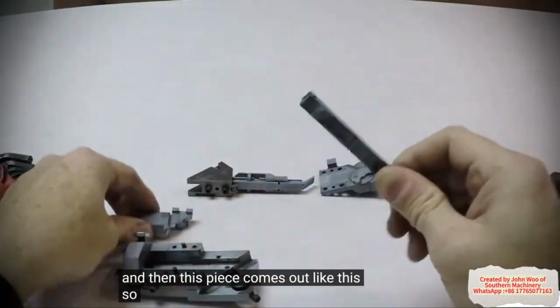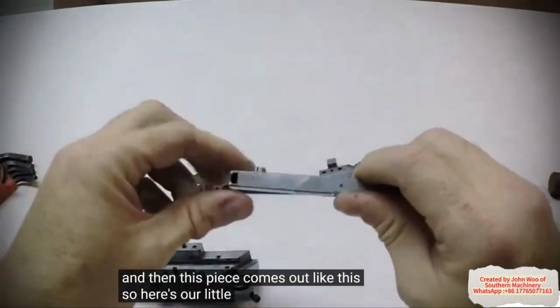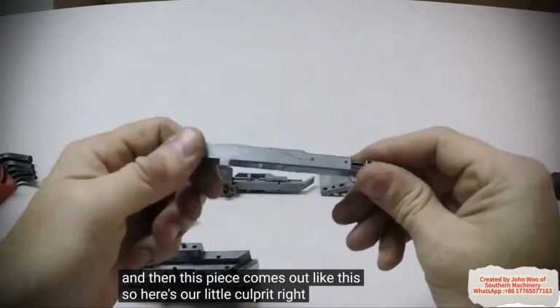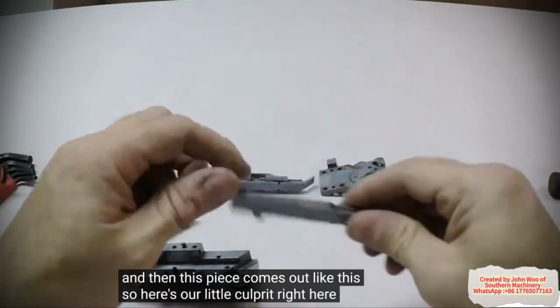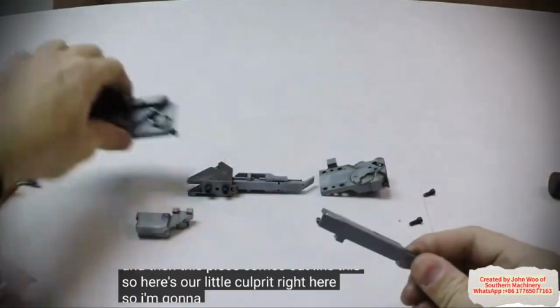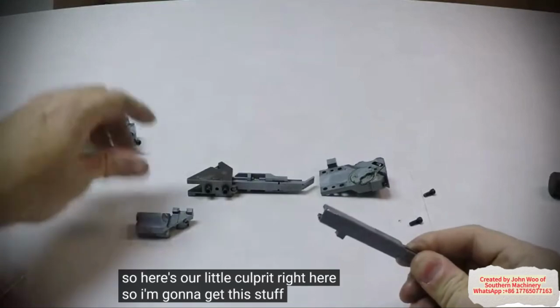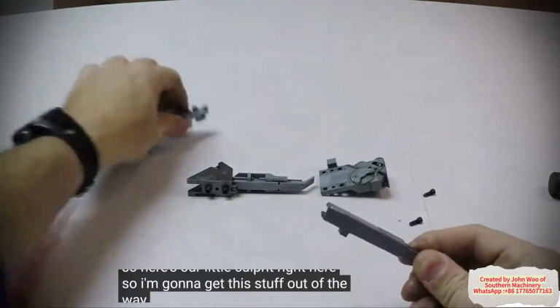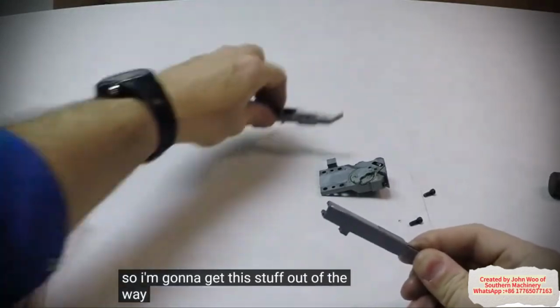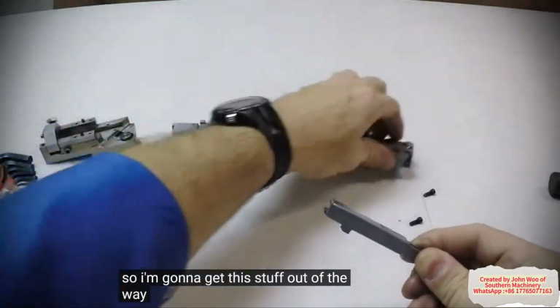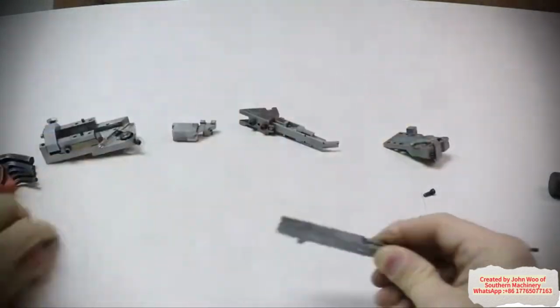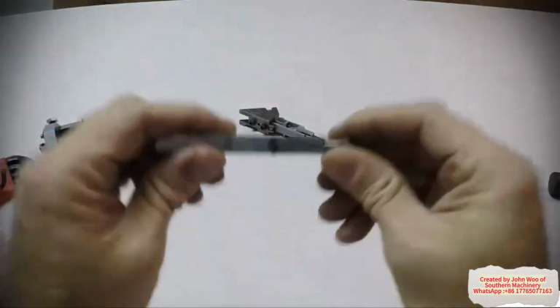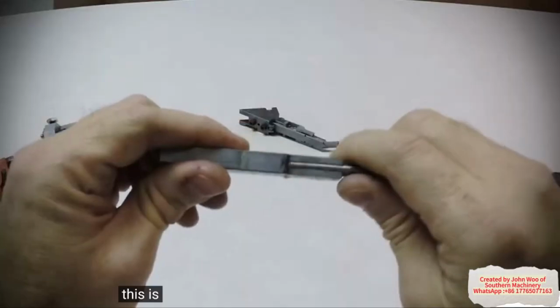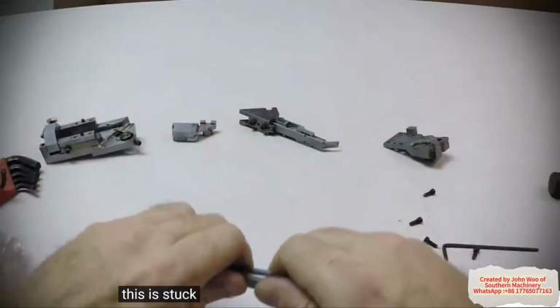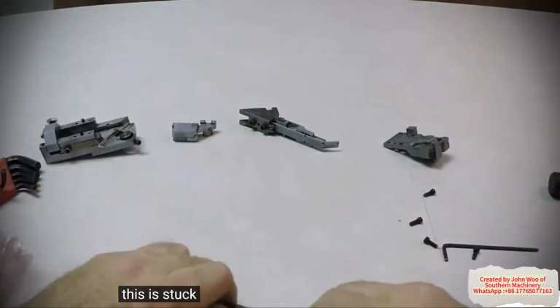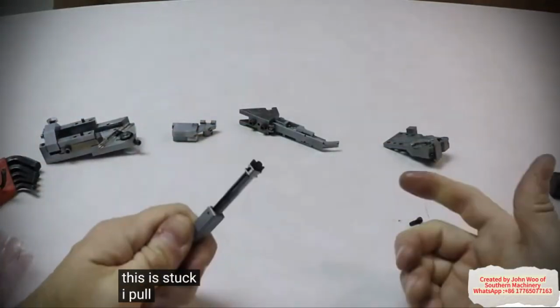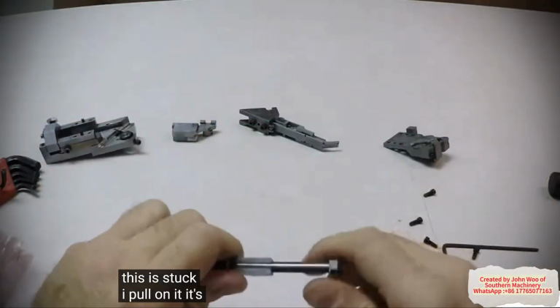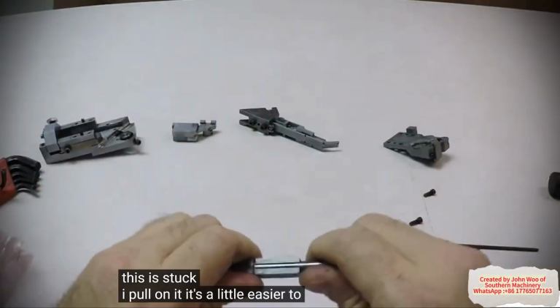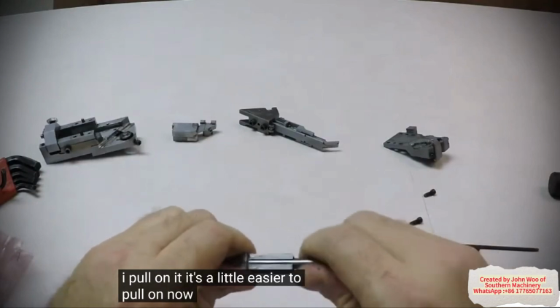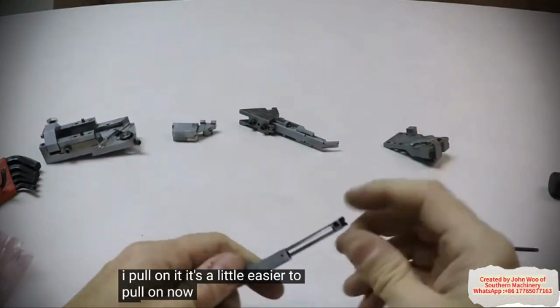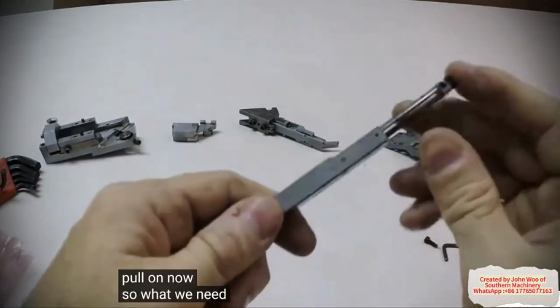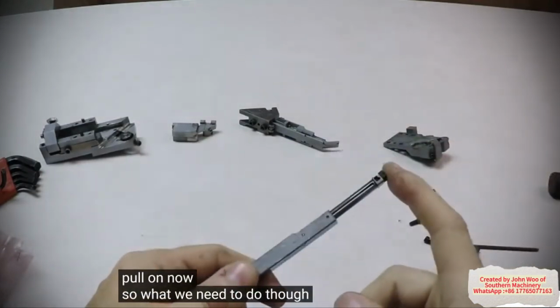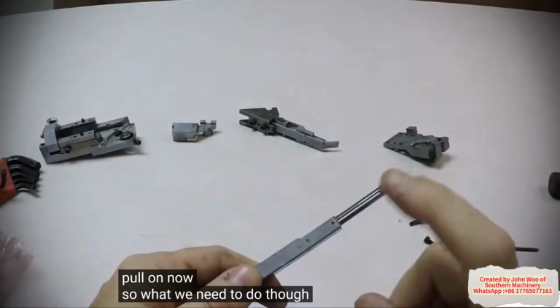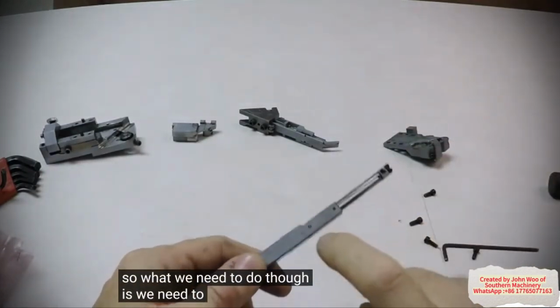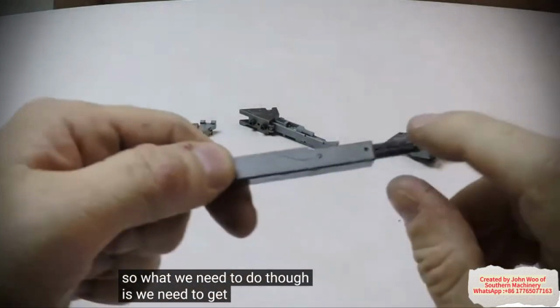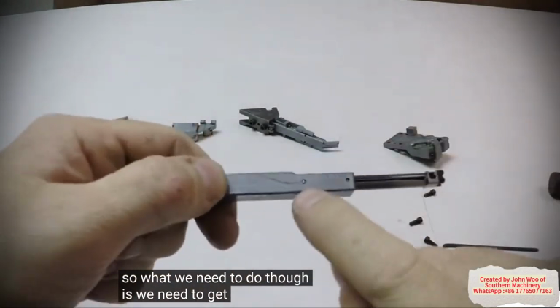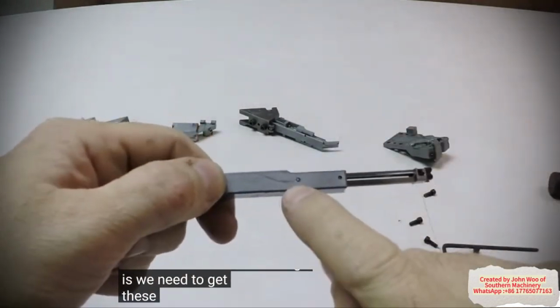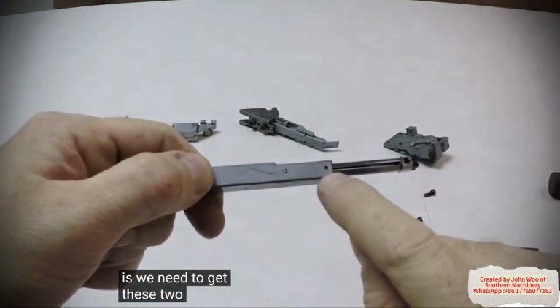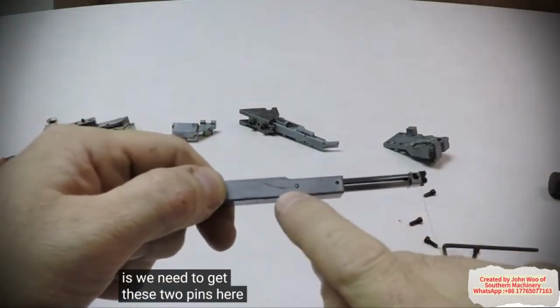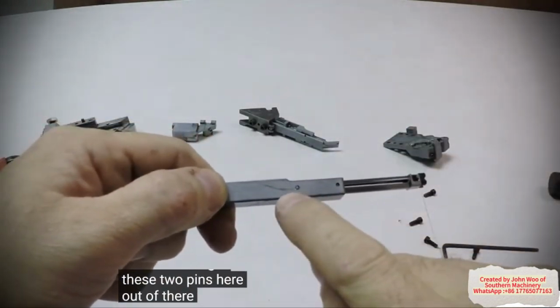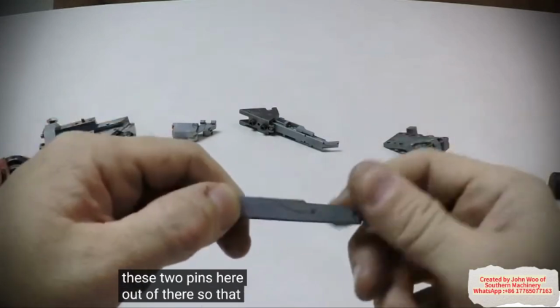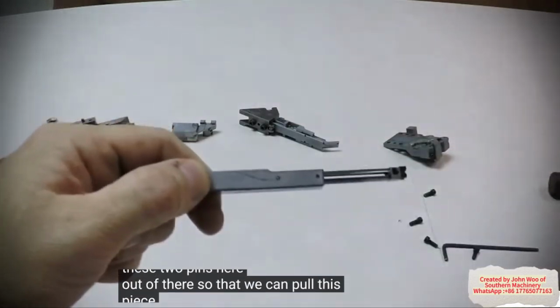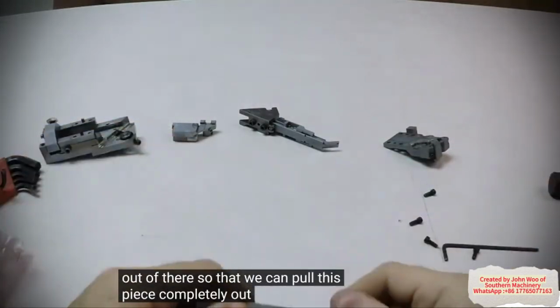So here's our little culprit right here. This is stuck — I pull on it and it's a little easier to pull on now. So what we need to do is get these two pins here out of there so that we can pull this piece completely out.